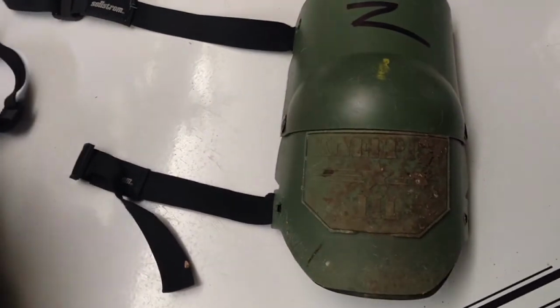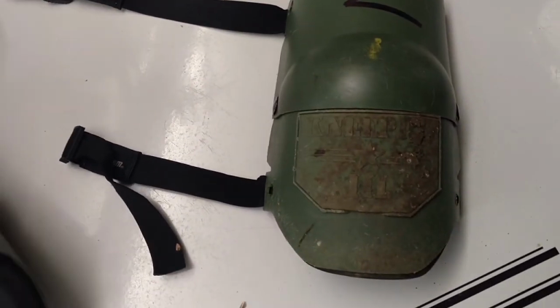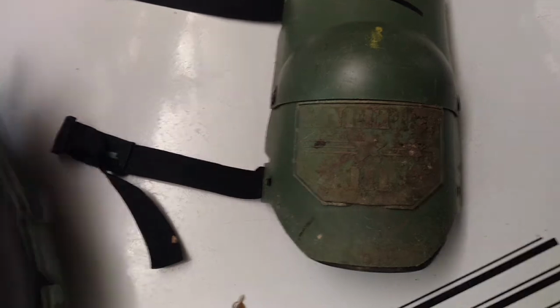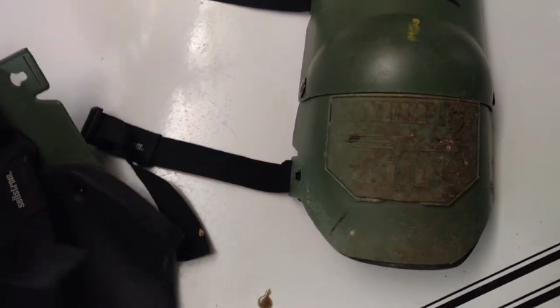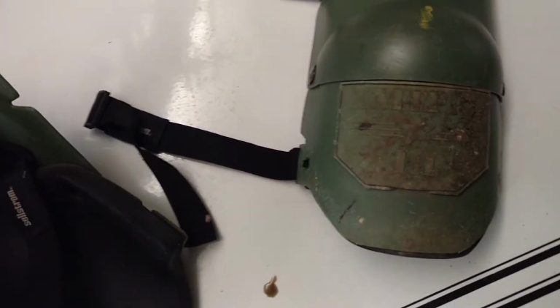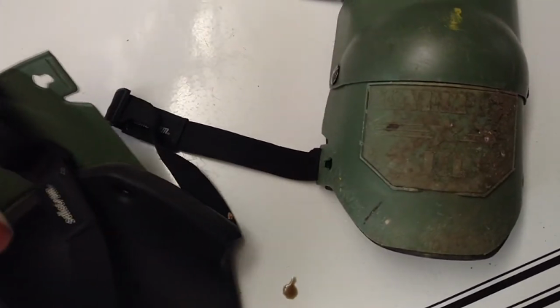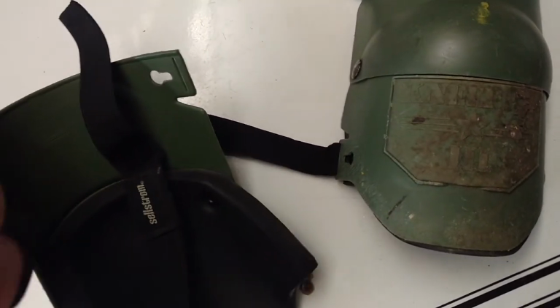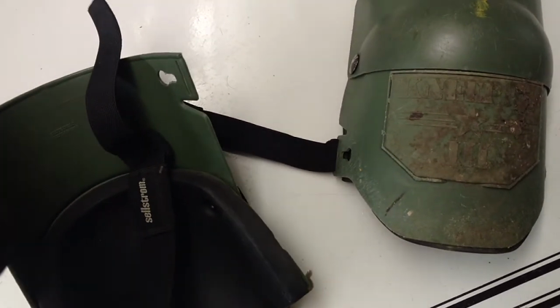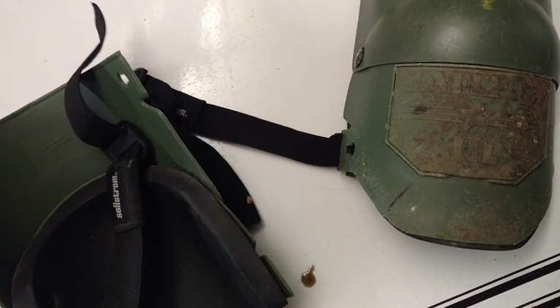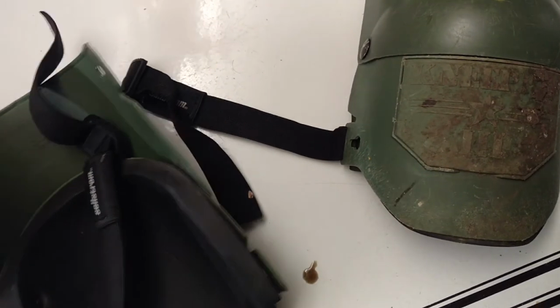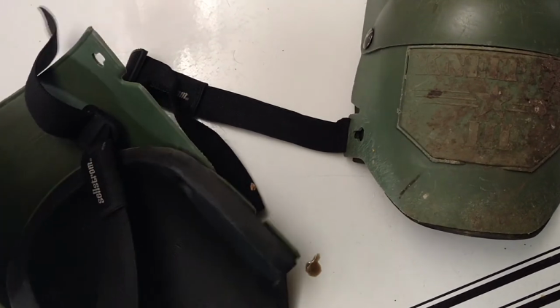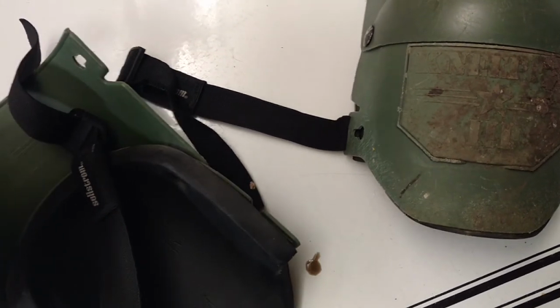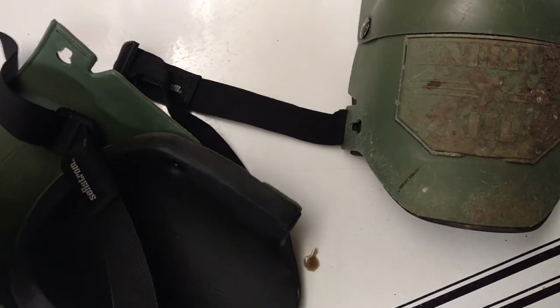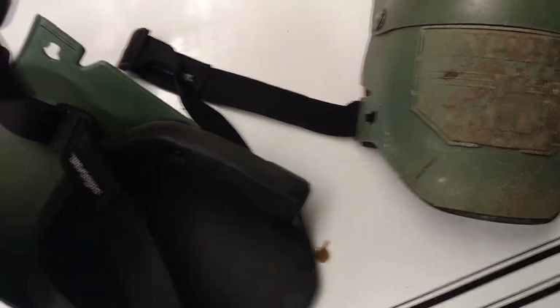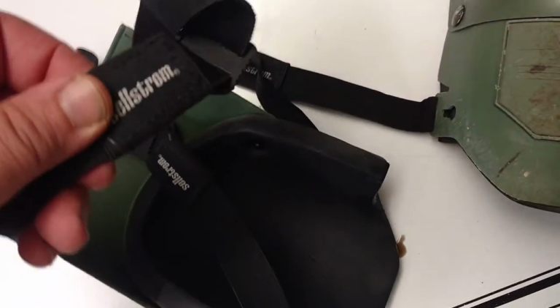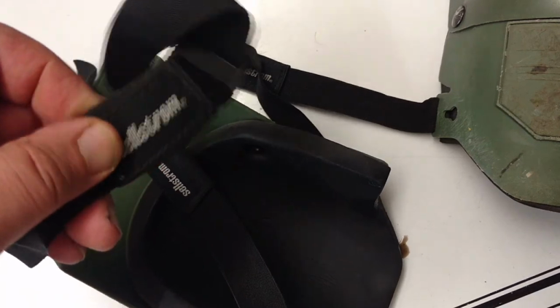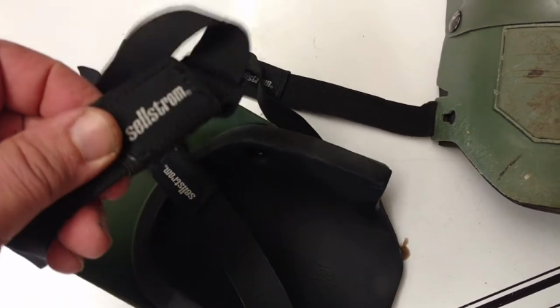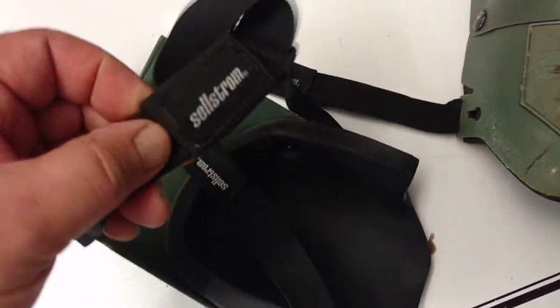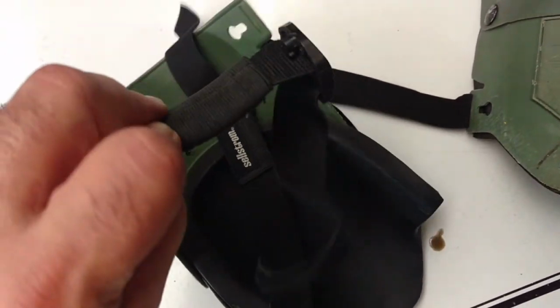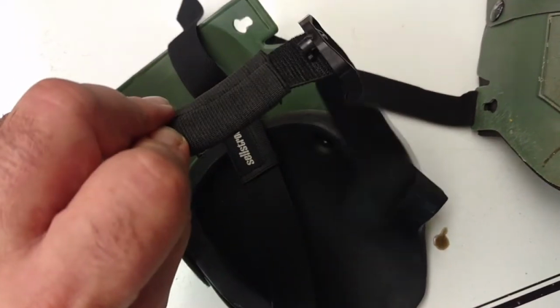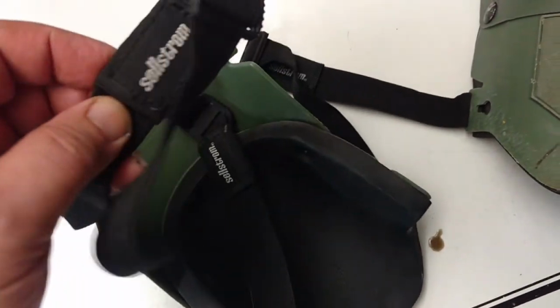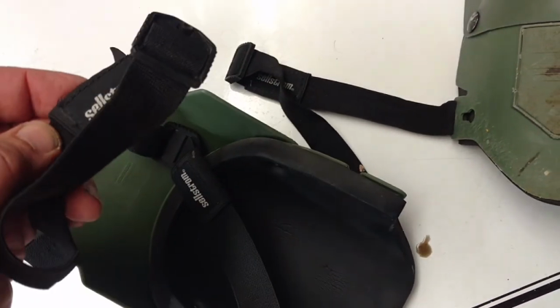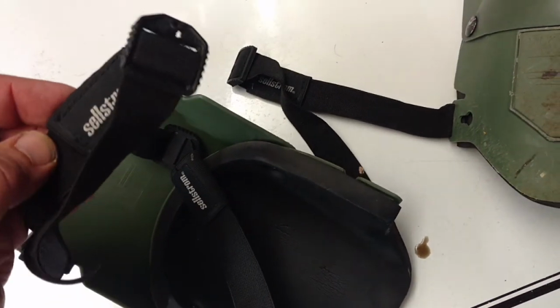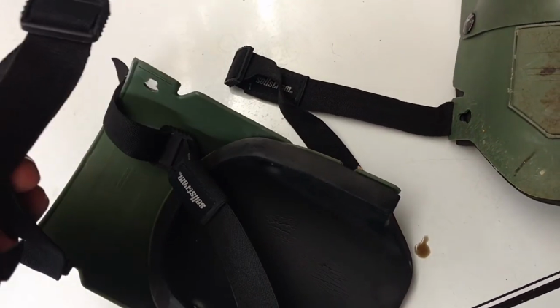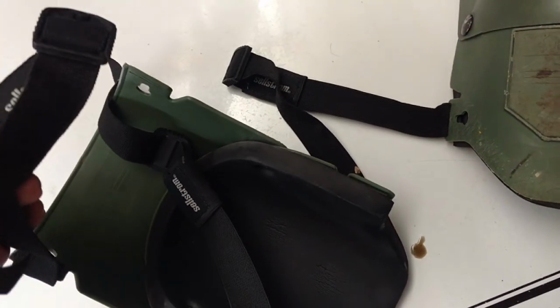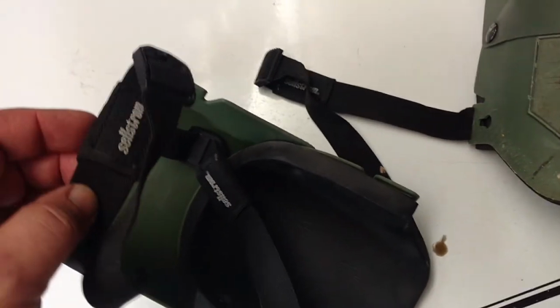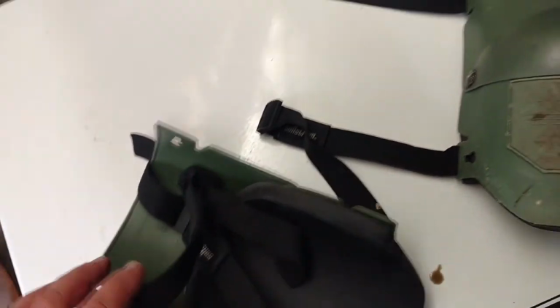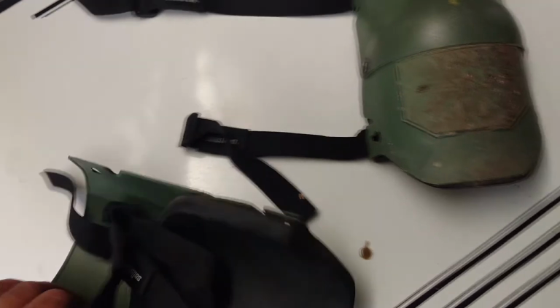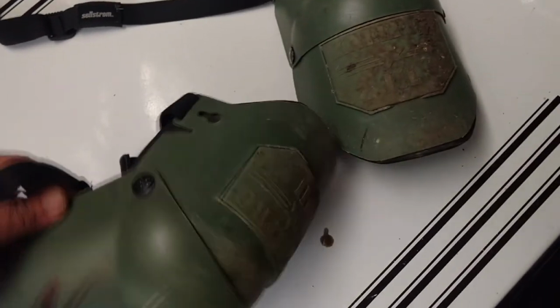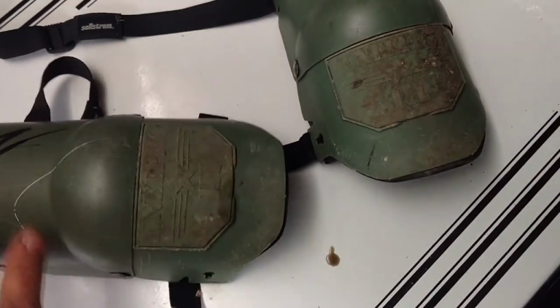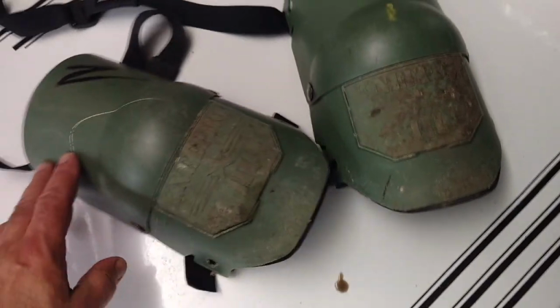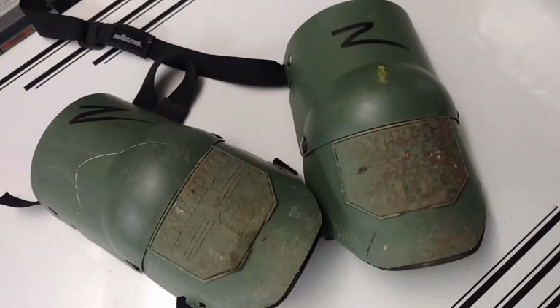You just clip on. On the sides here, there's a little clip. You just adjust them. There's a little backstrap here to keep from cutting off the circulation in your legs. You wear them with pants — I wore them with short pants.